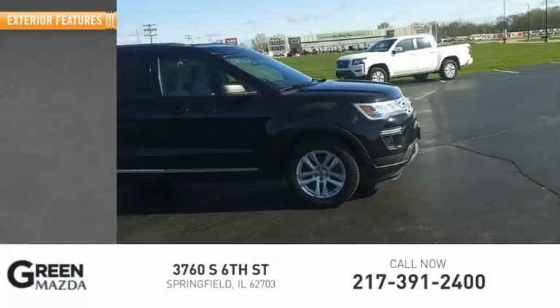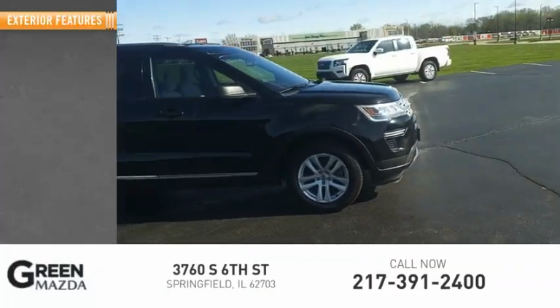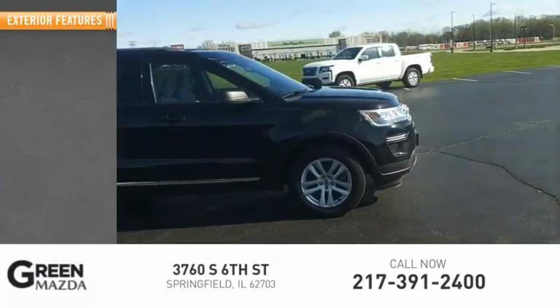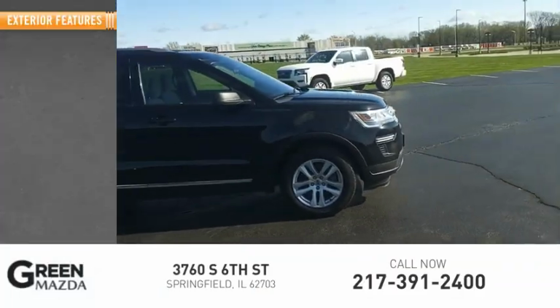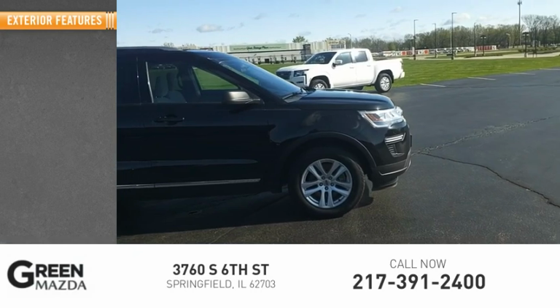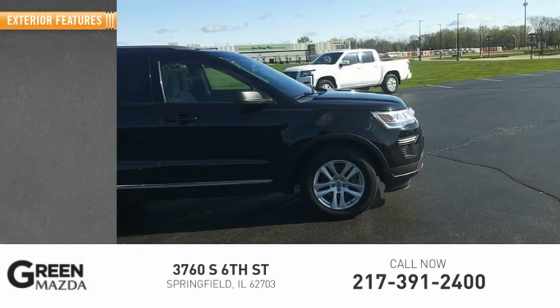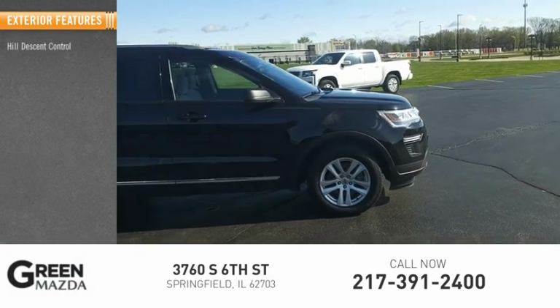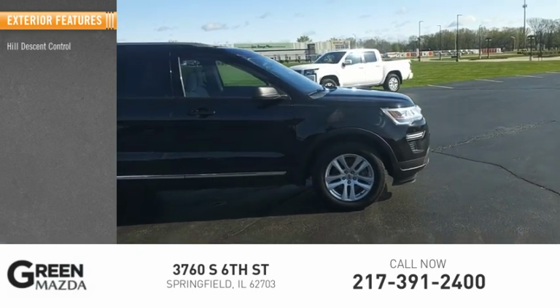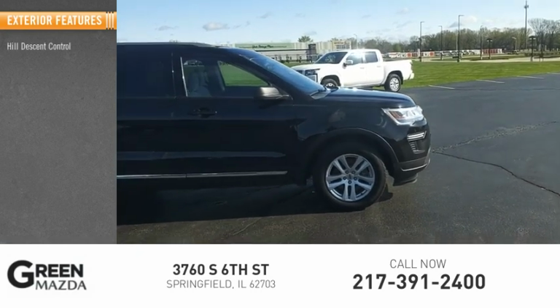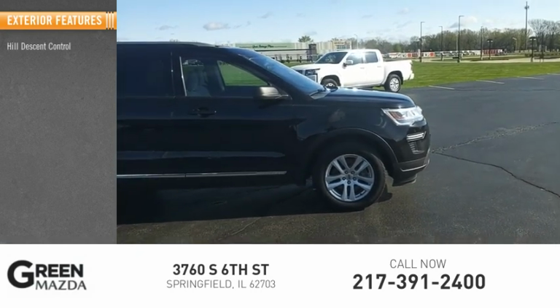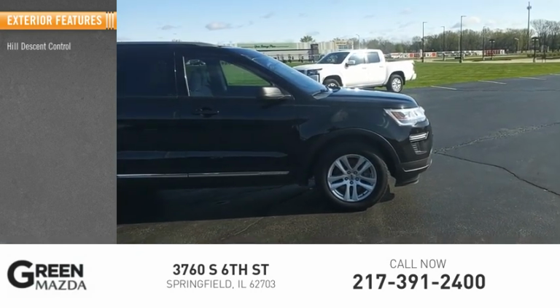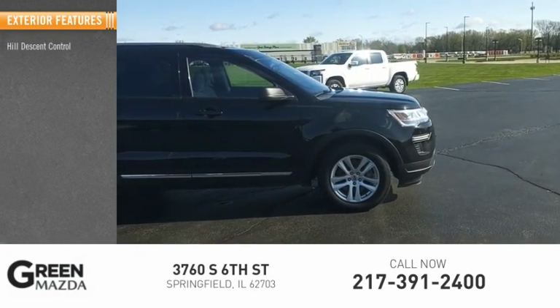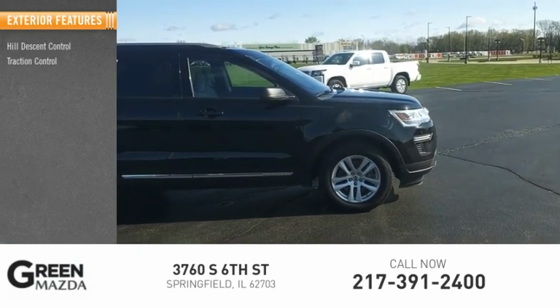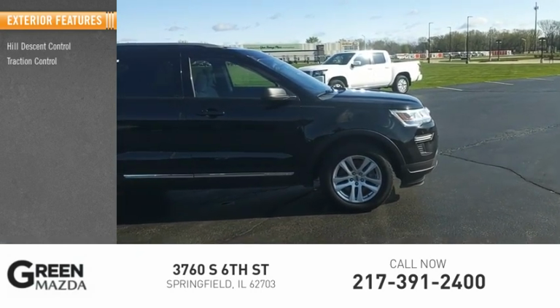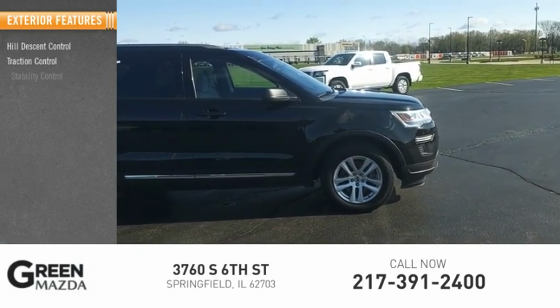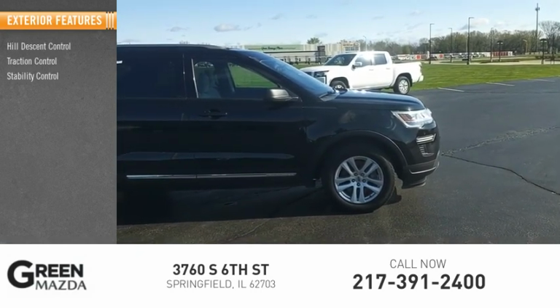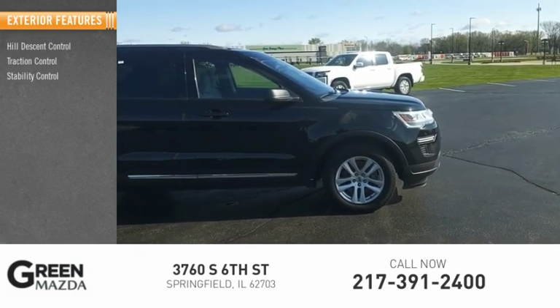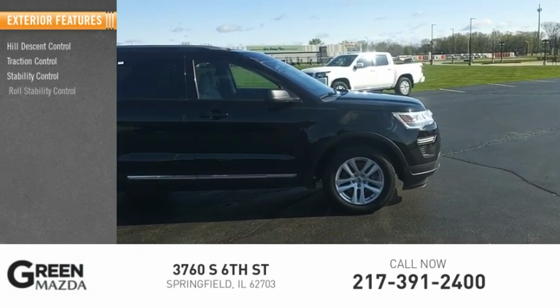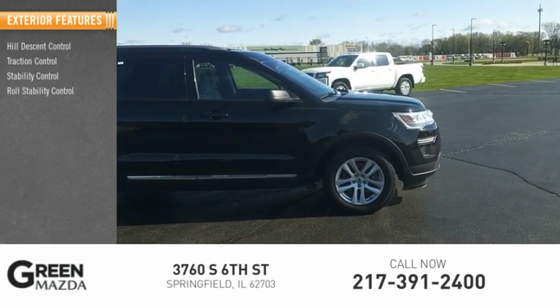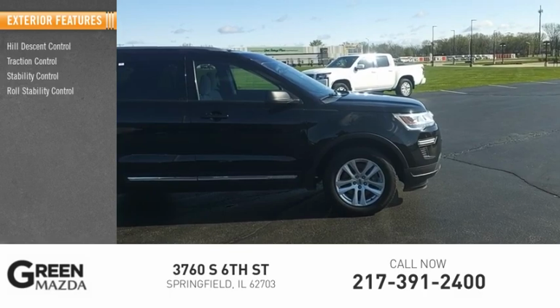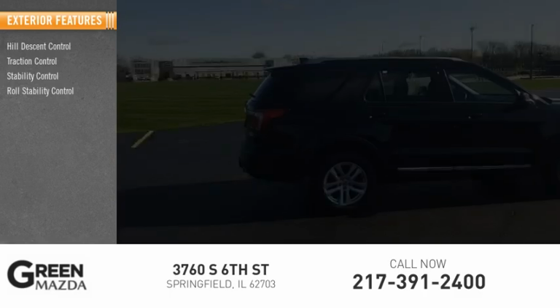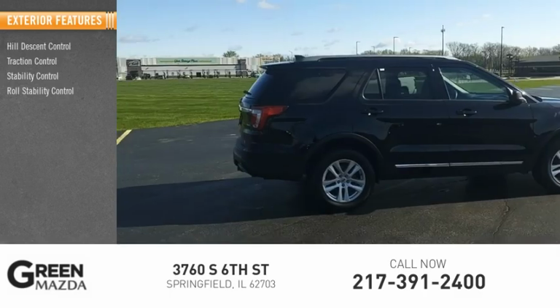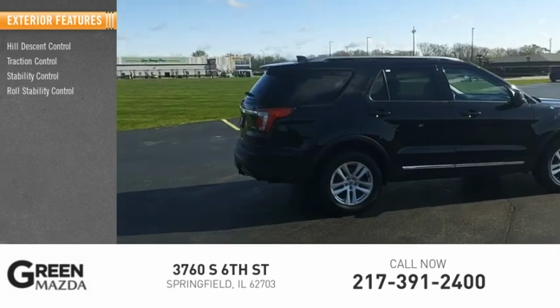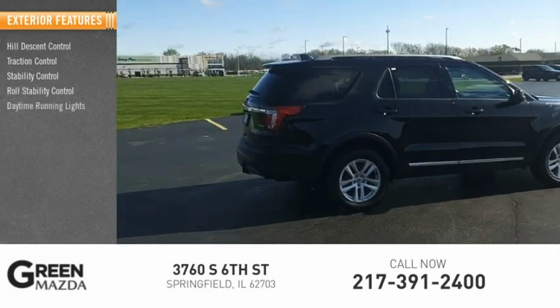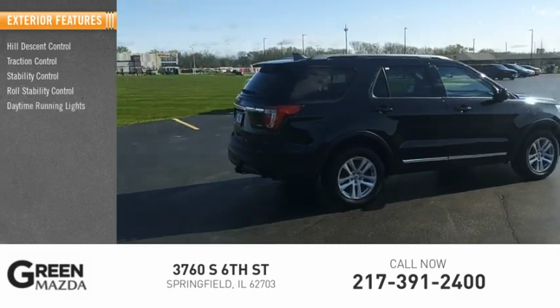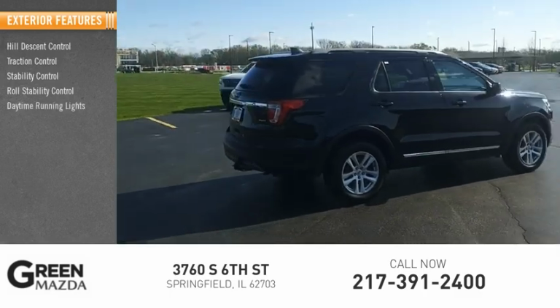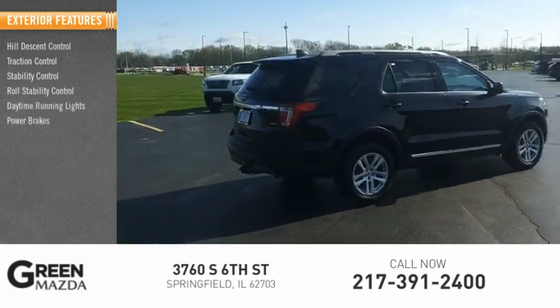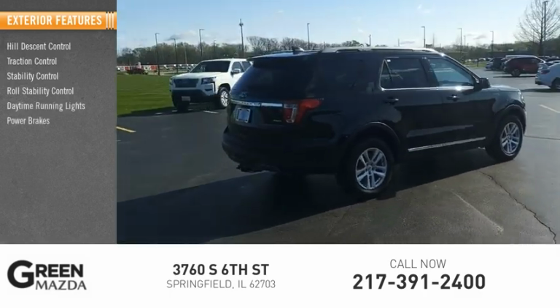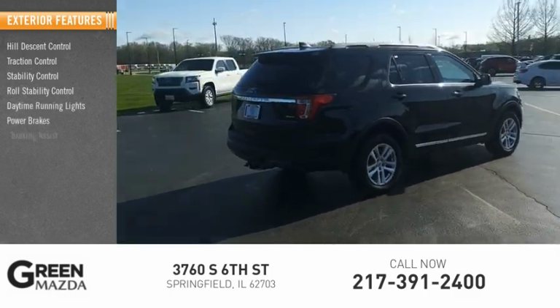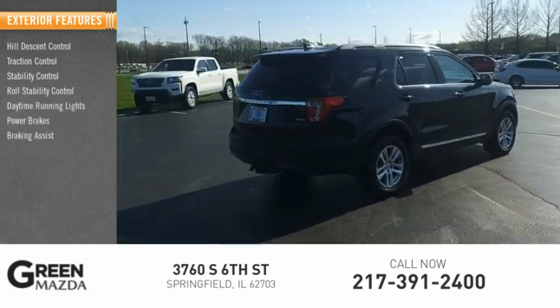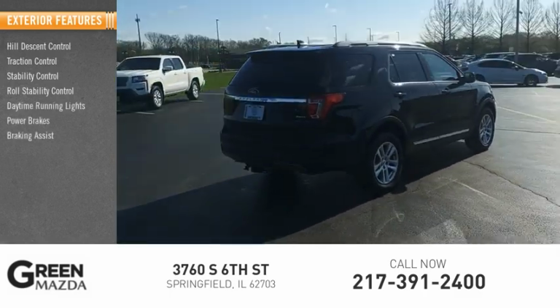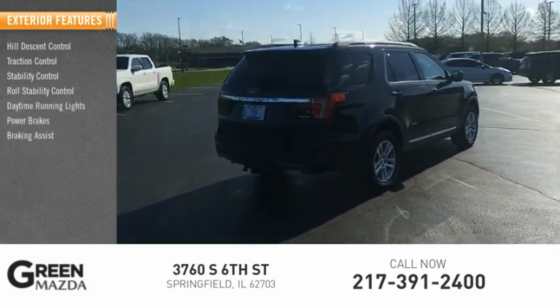Here are some of this vehicle's great options: hill descent control, traction control, stability control, roll stability control, daytime running lights, power brakes, and braking assist.